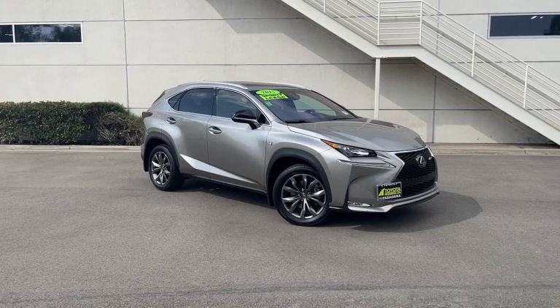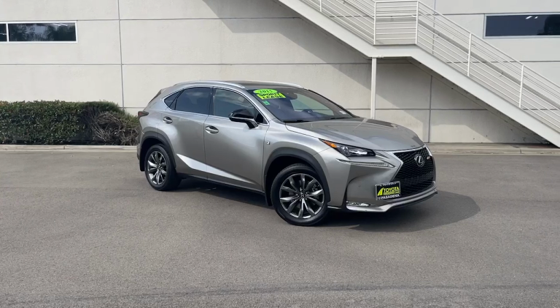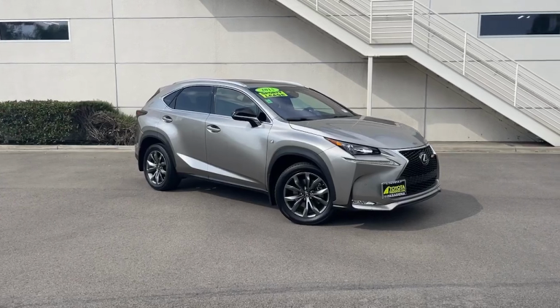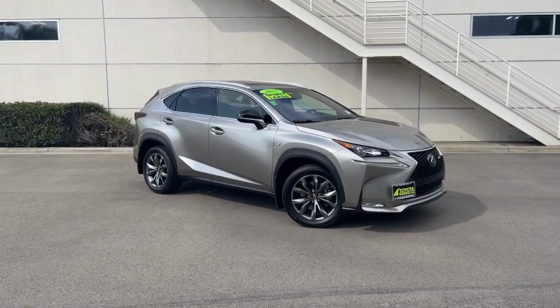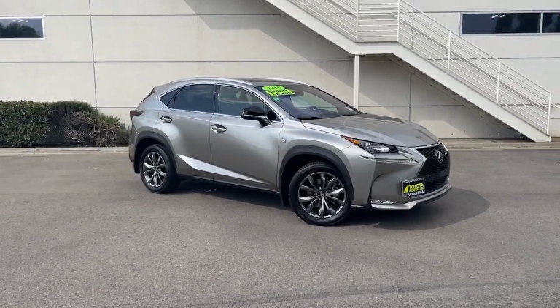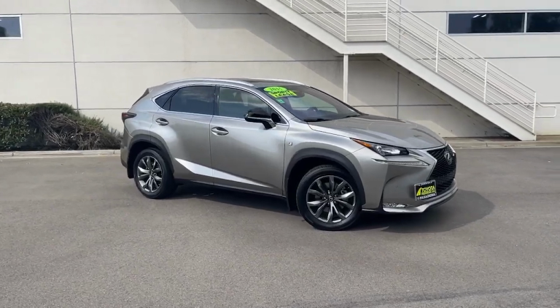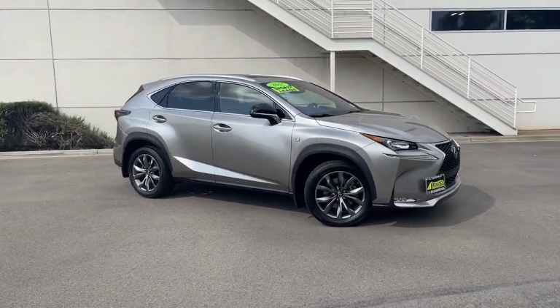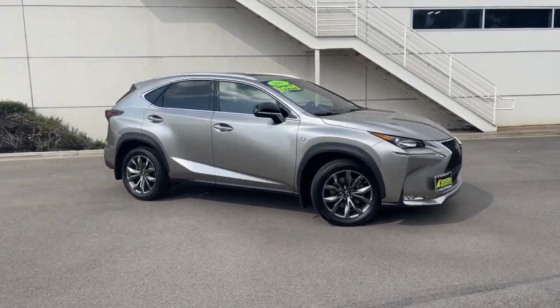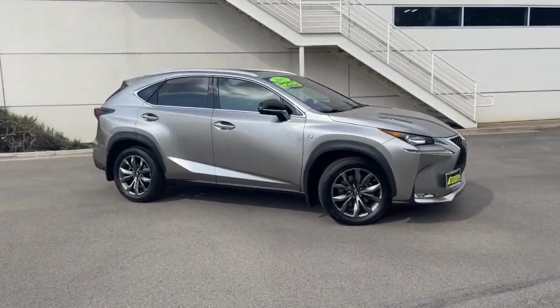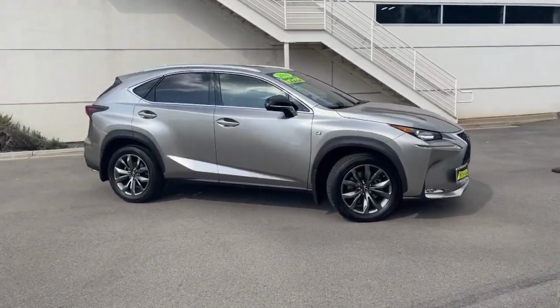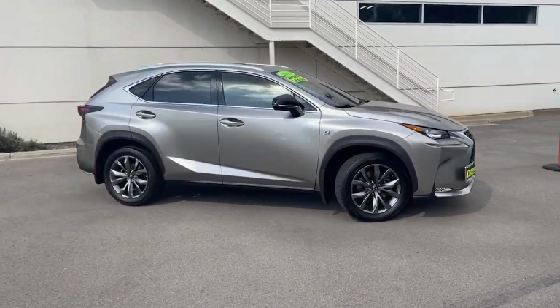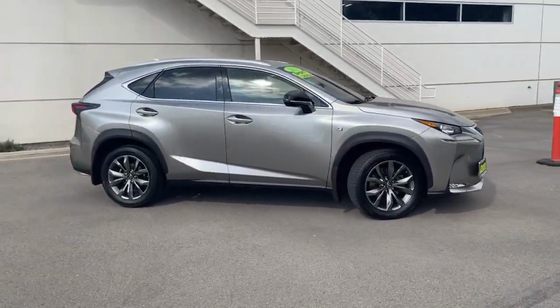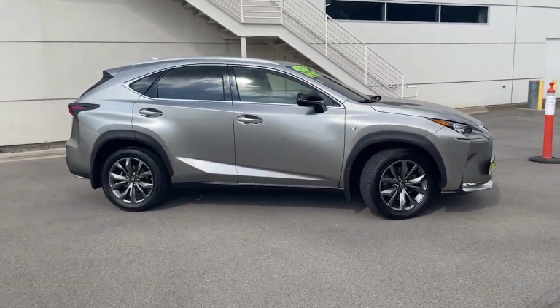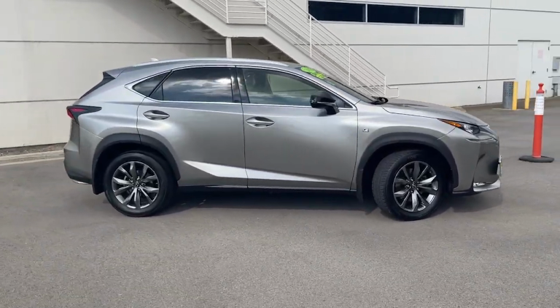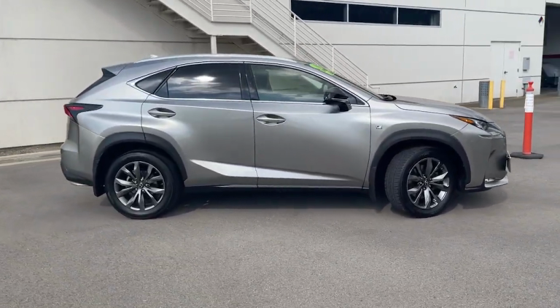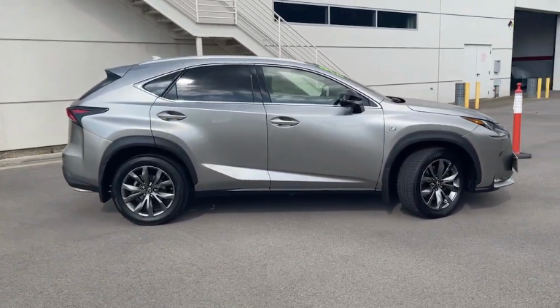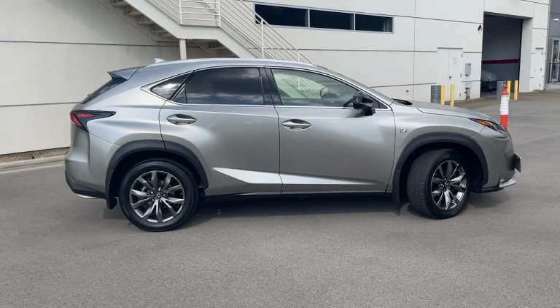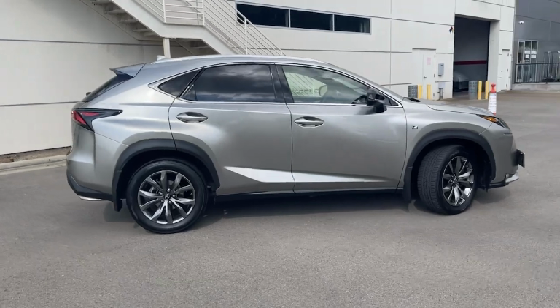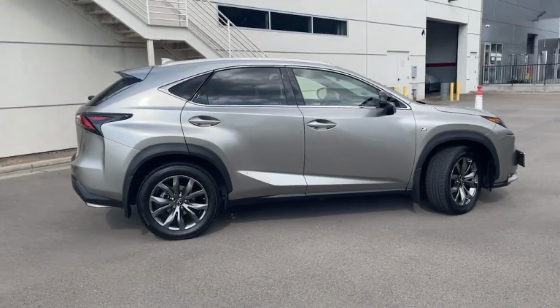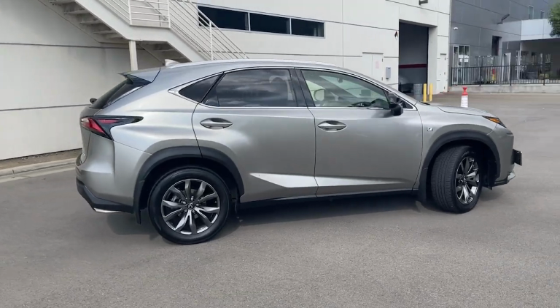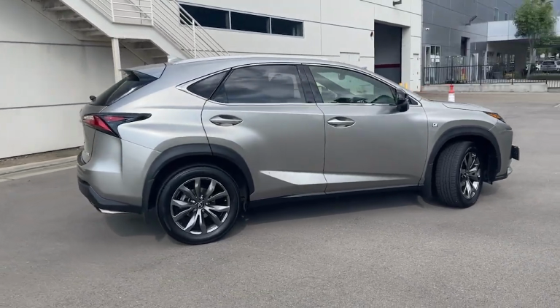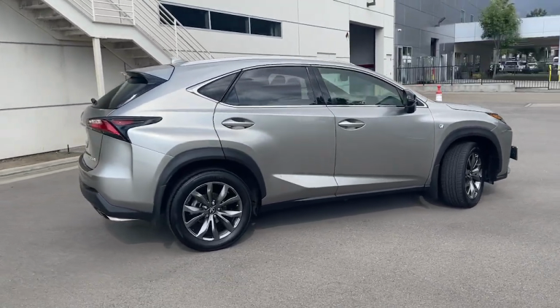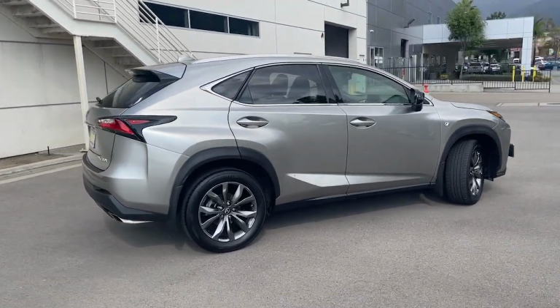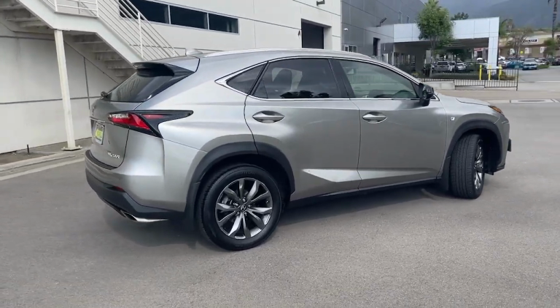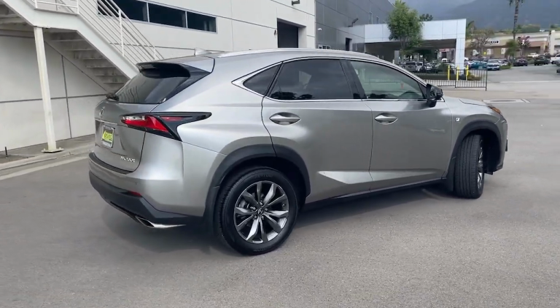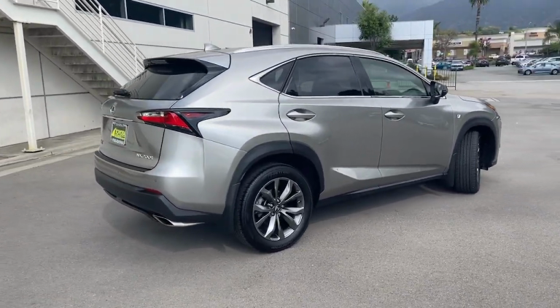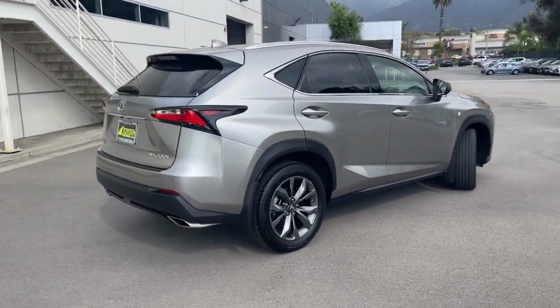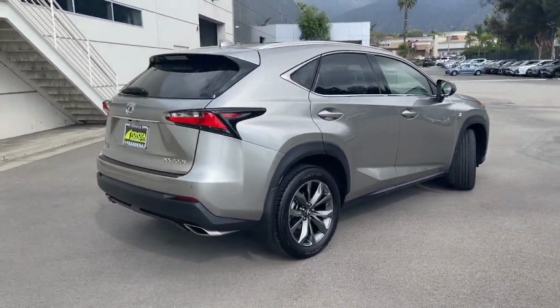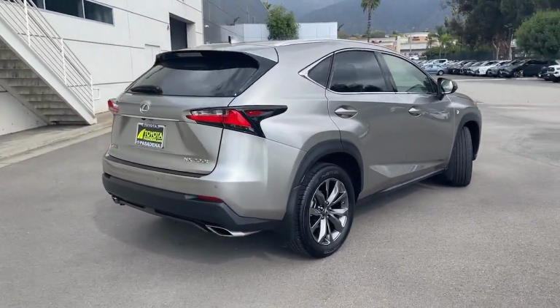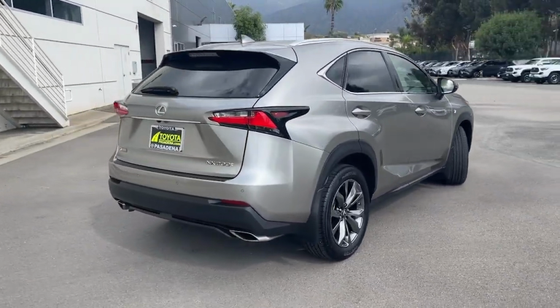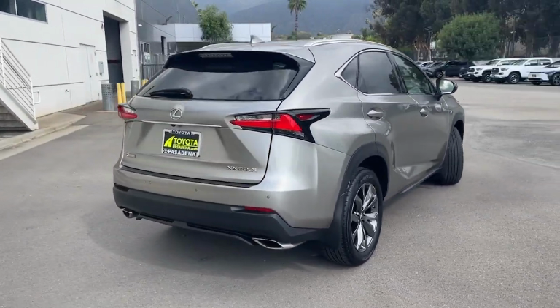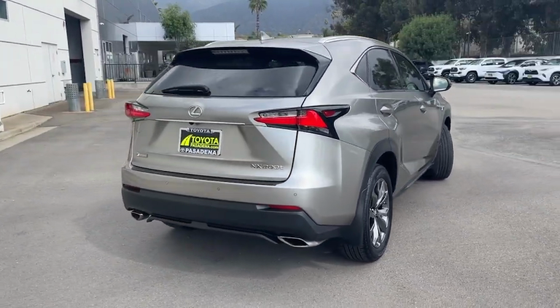Take a moment to check out the 2015 Lexus NX. With less than 70,000 miles on the odometer, this vehicle stands out from the rest.